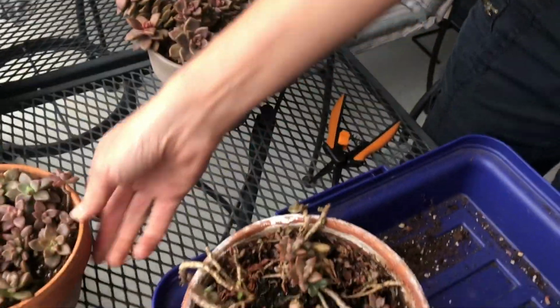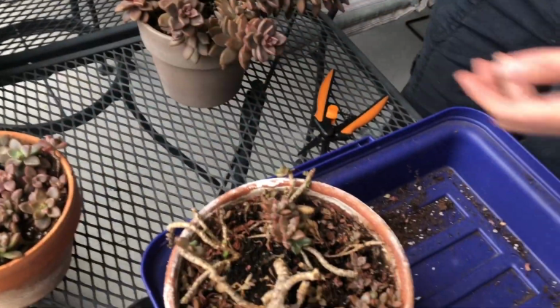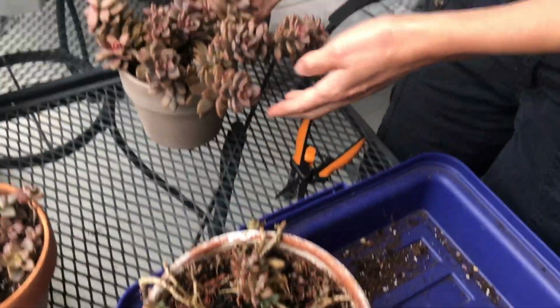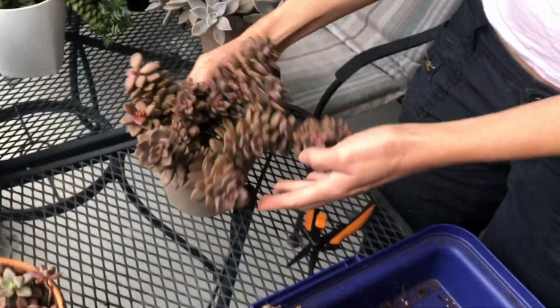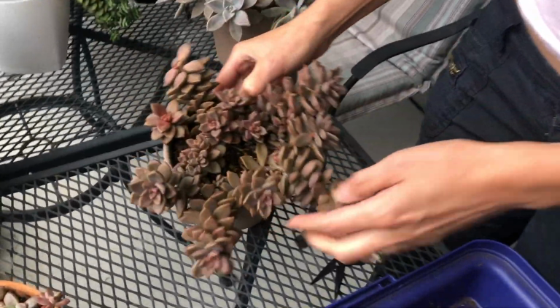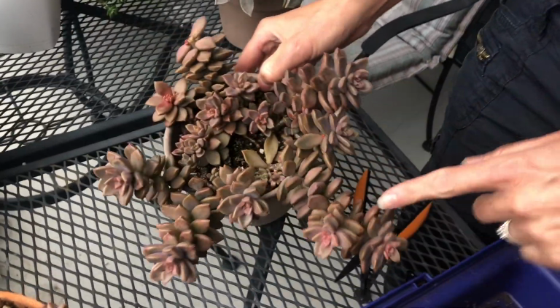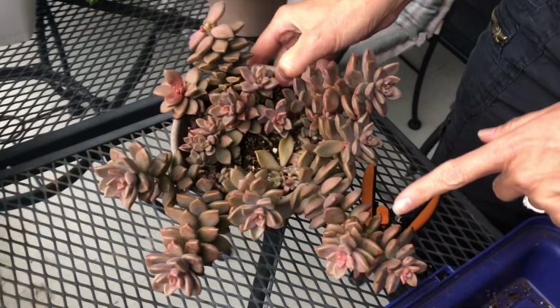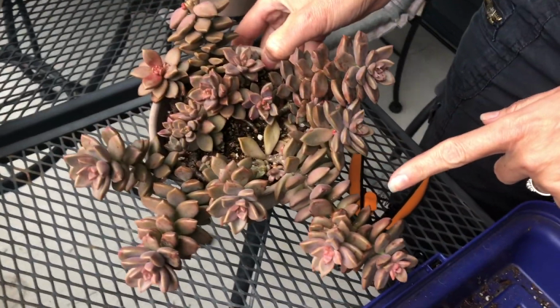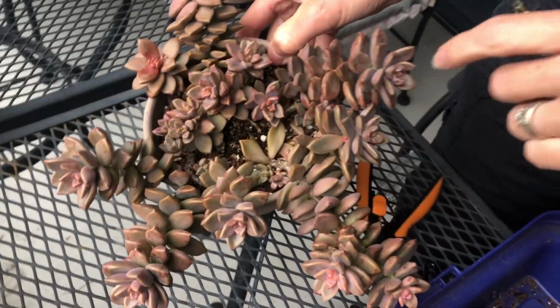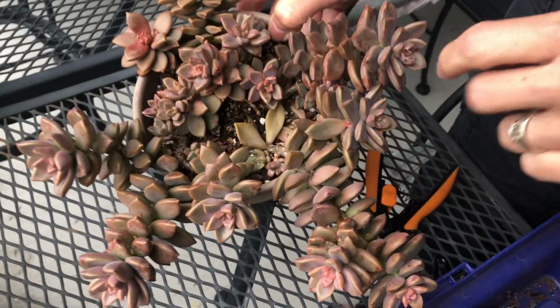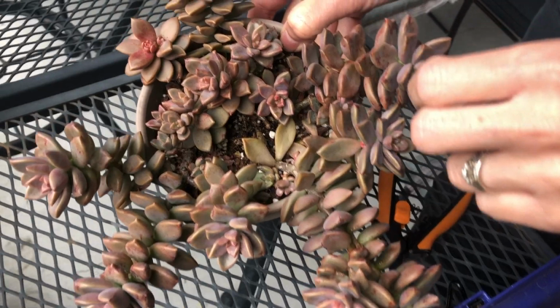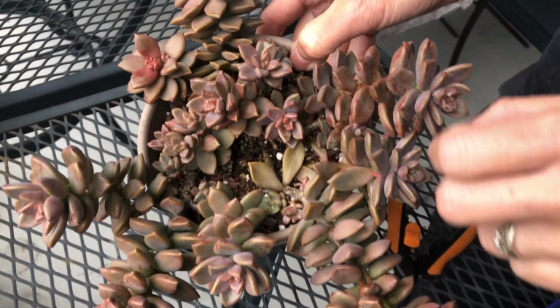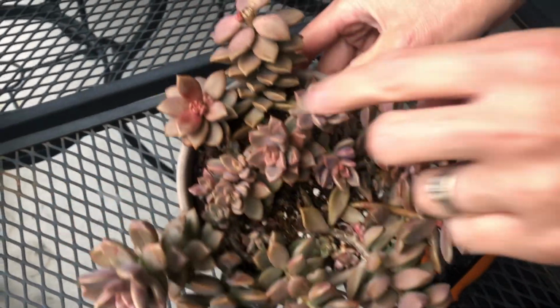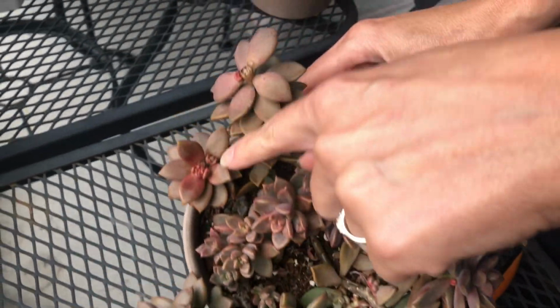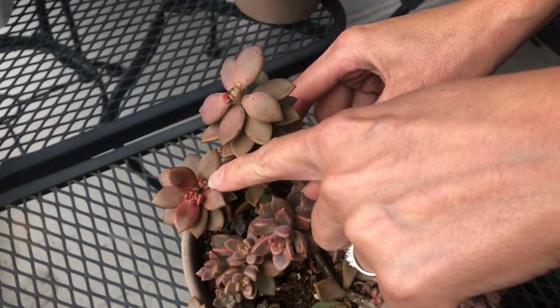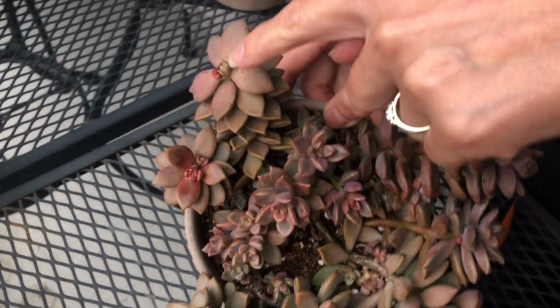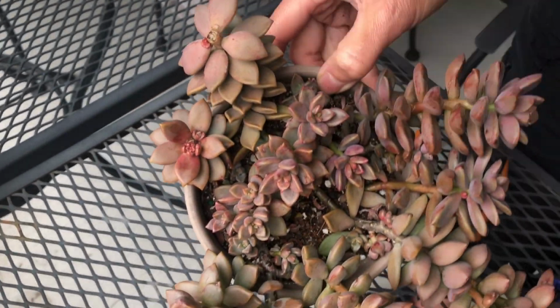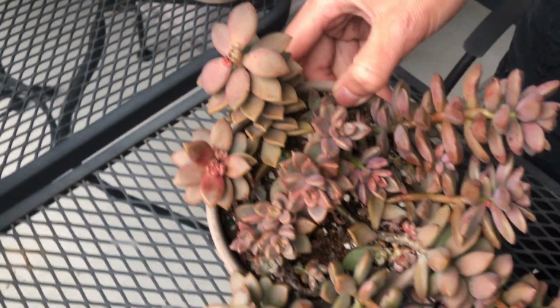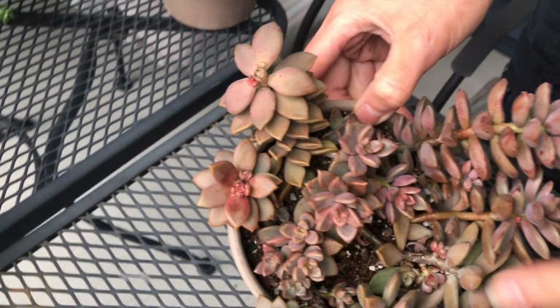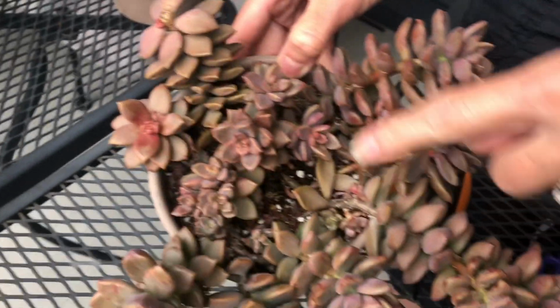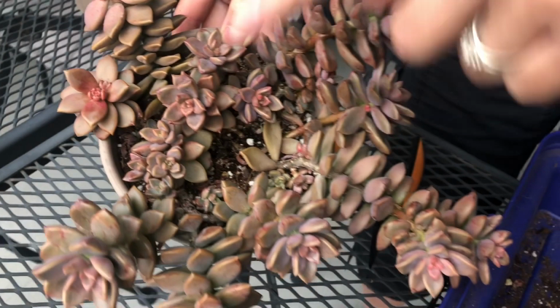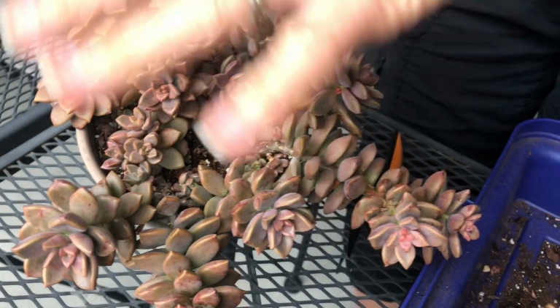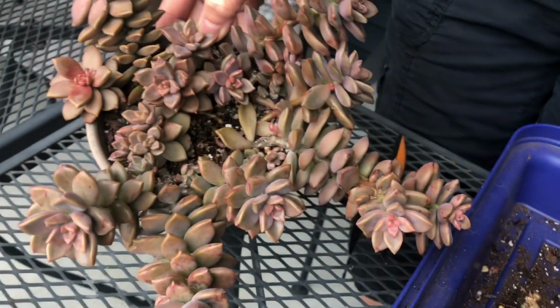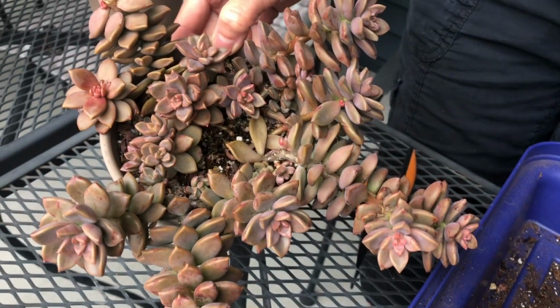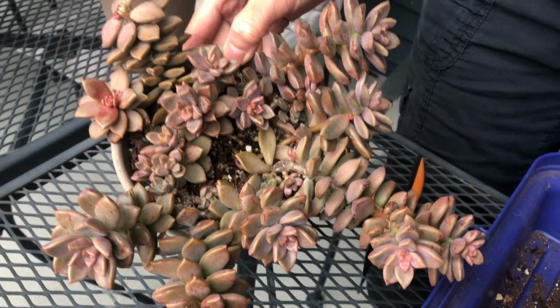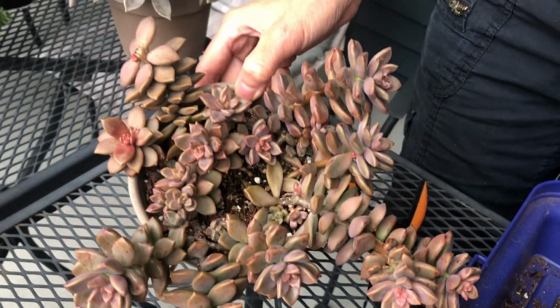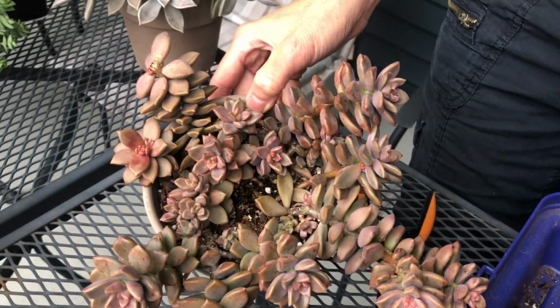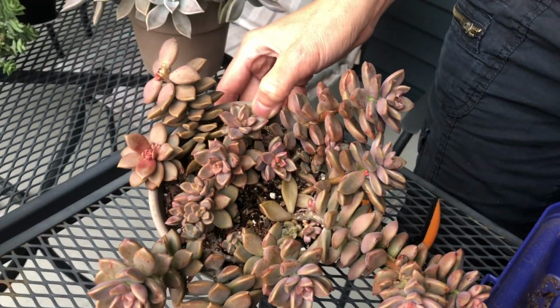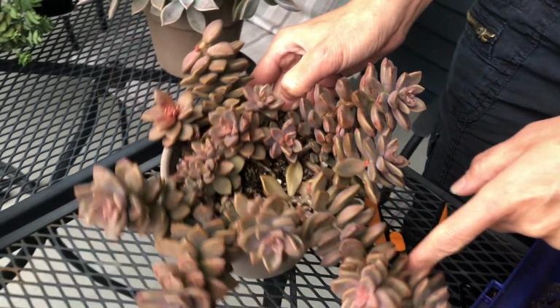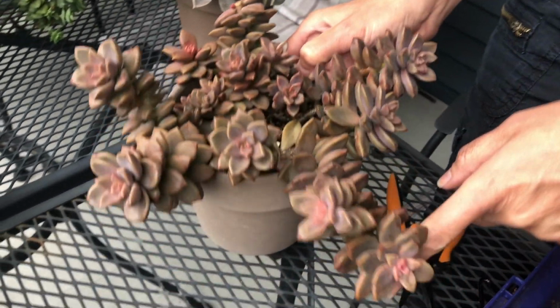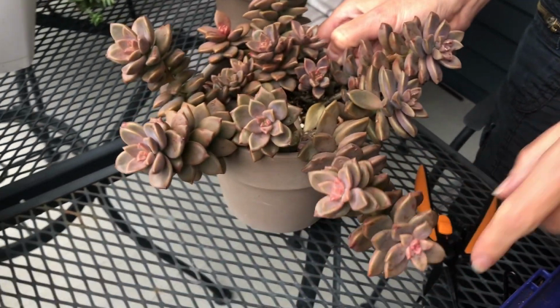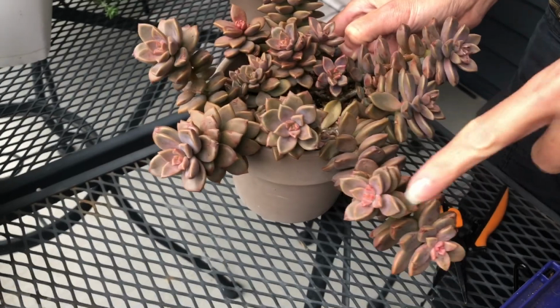Here you can see I propagated this one a few times. Early spring I cut some of them and tucked them in to have more branches, and it has some really nice colors here.